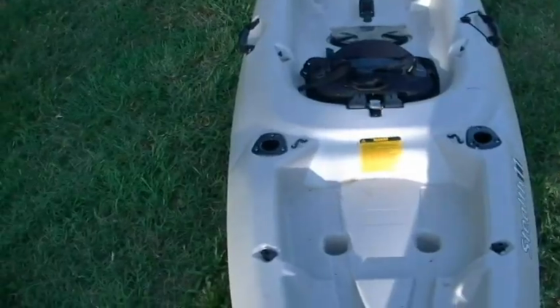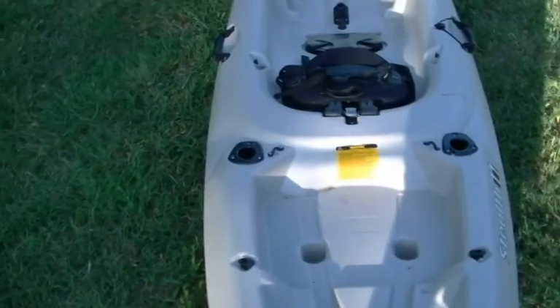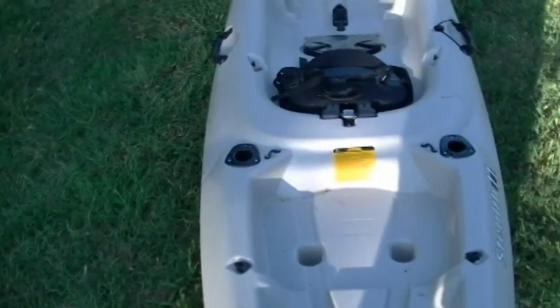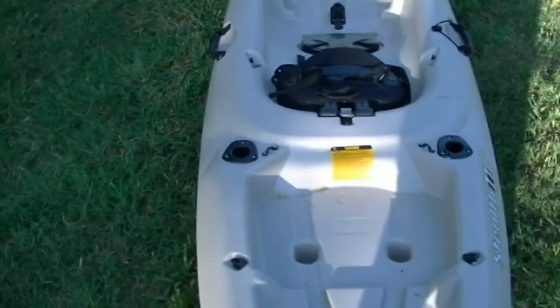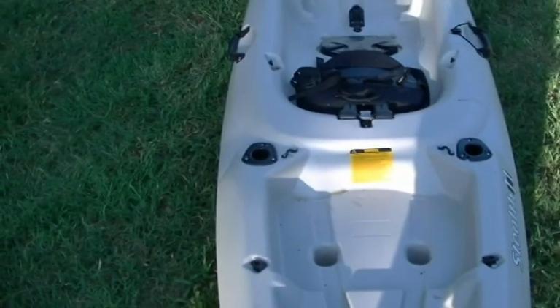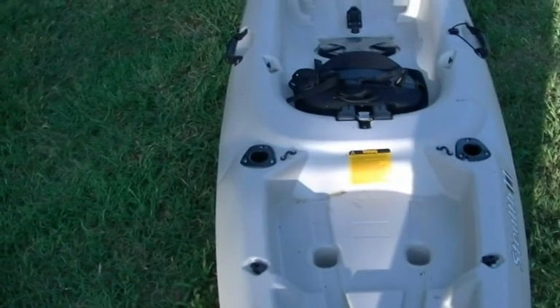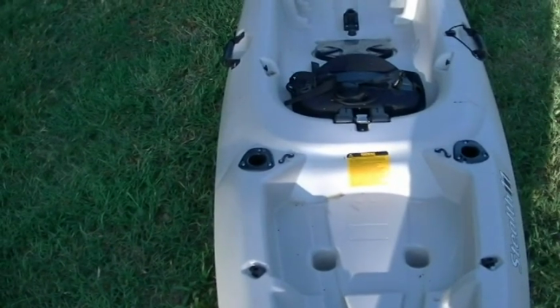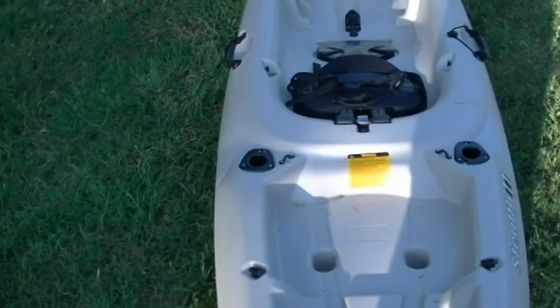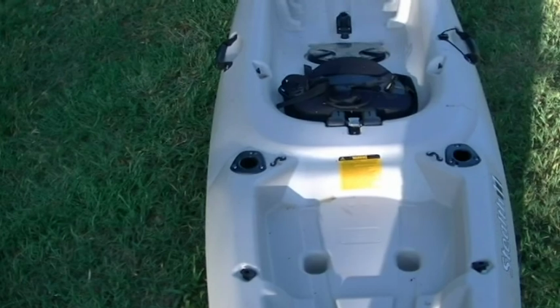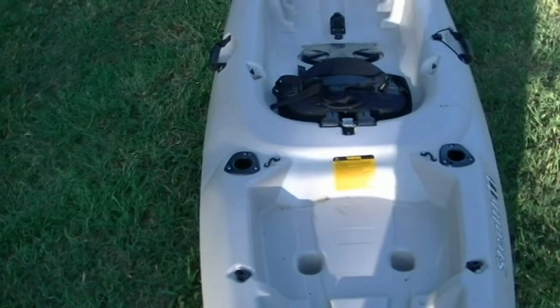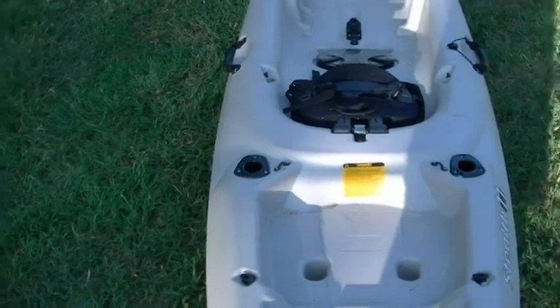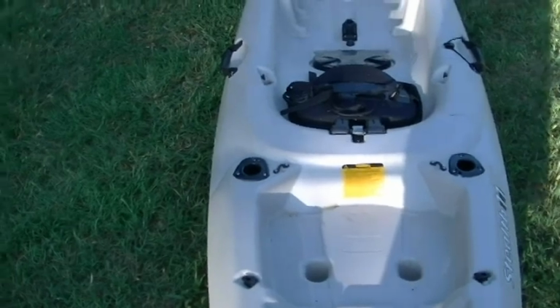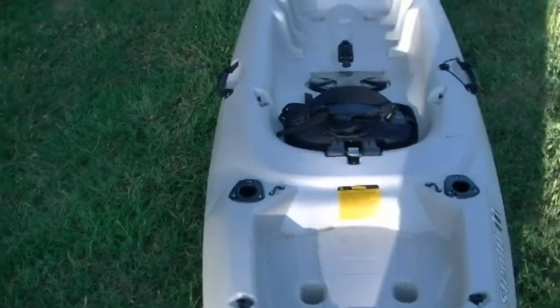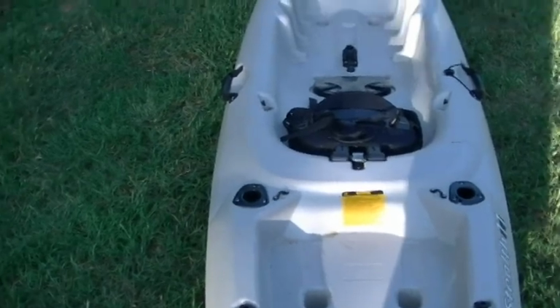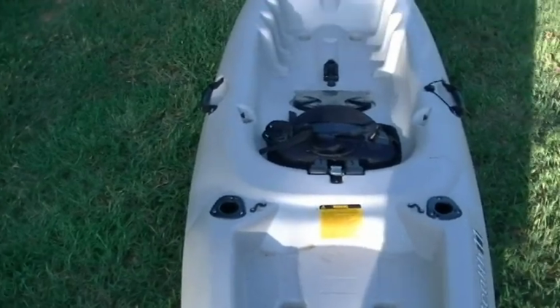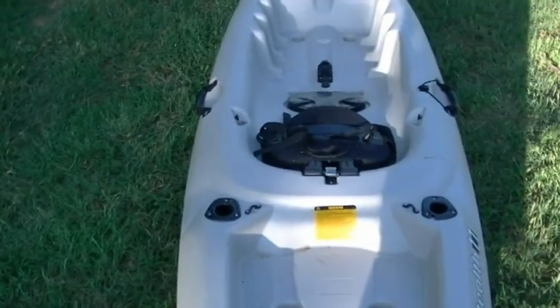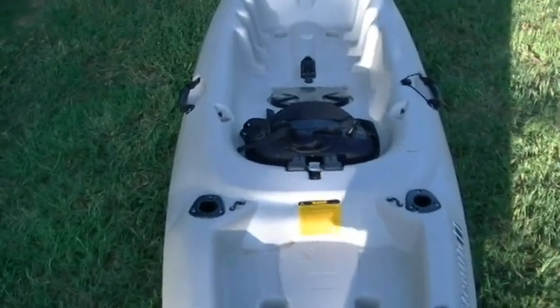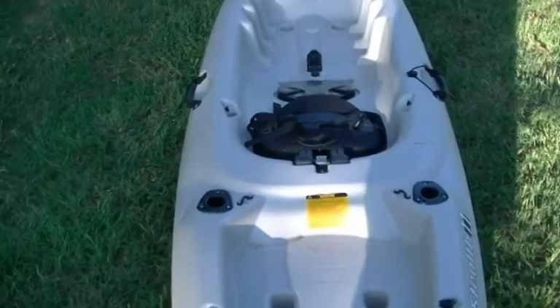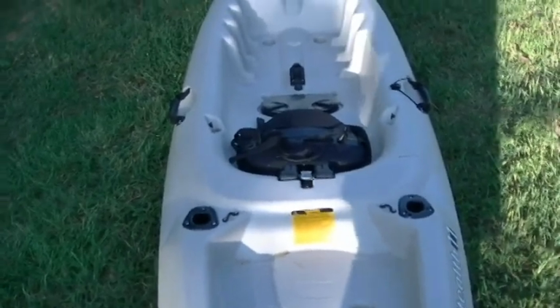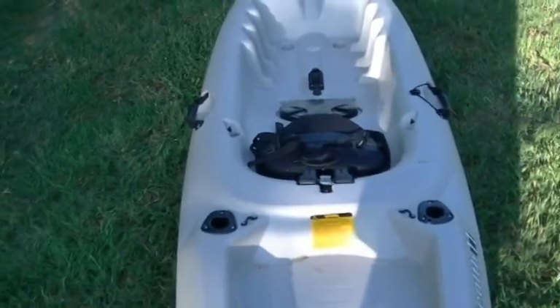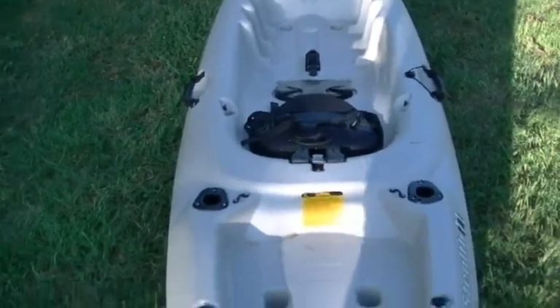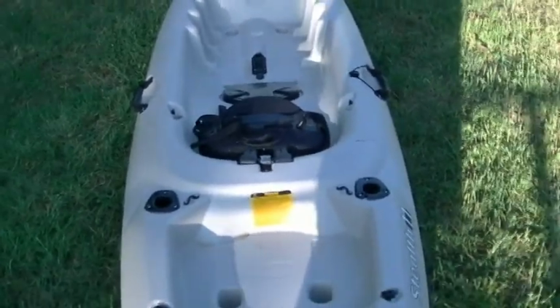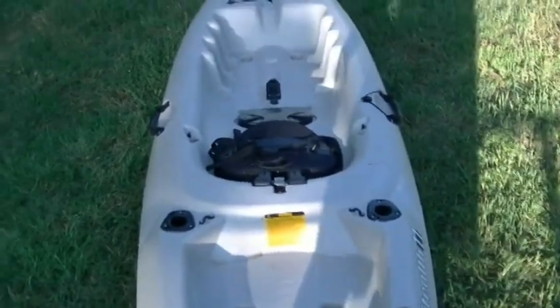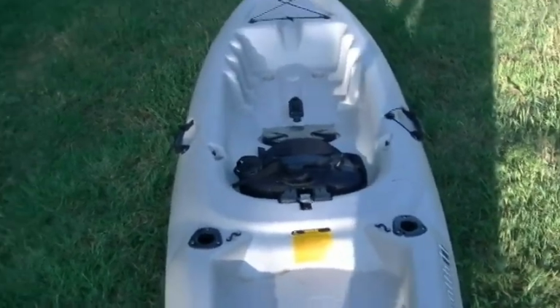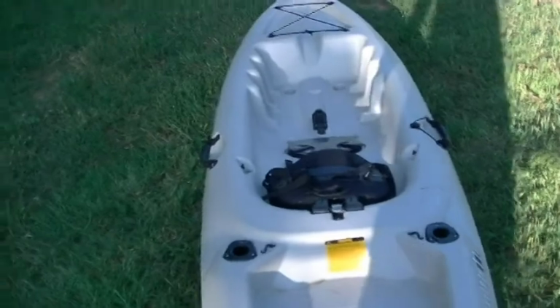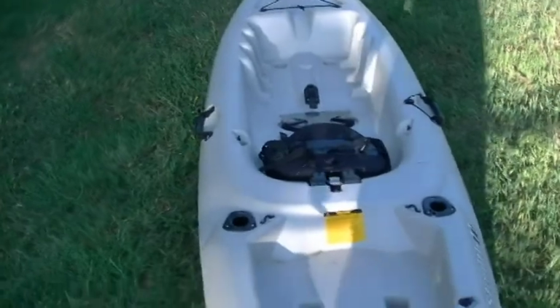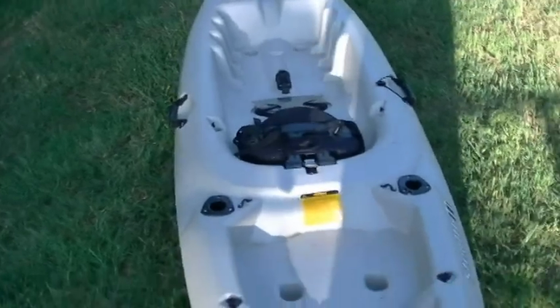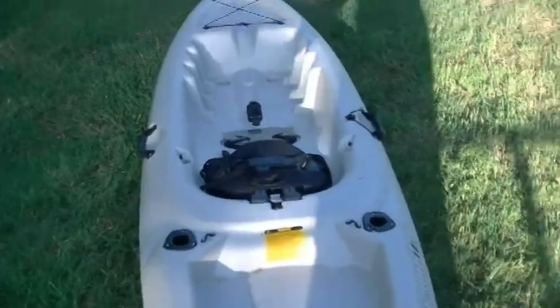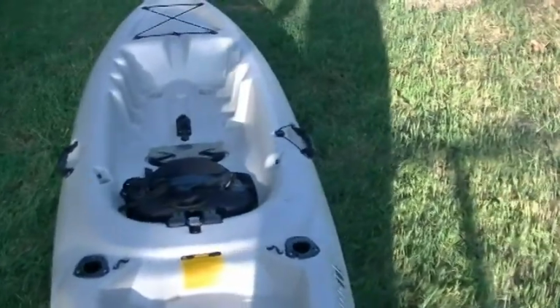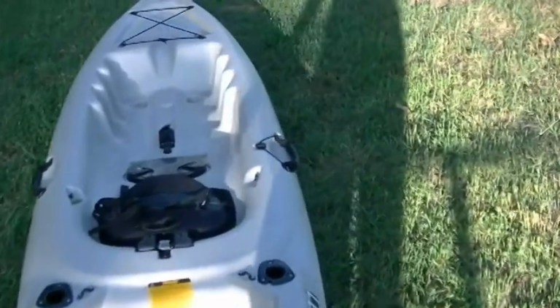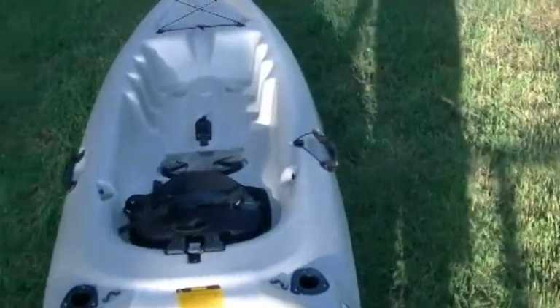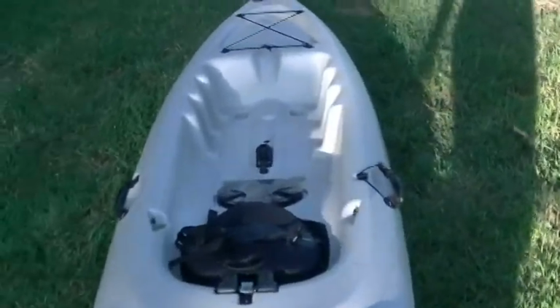This can allow for multiple situations in fishing — you can fish in multiple water situations with high water, low water, fast water, and slow water.